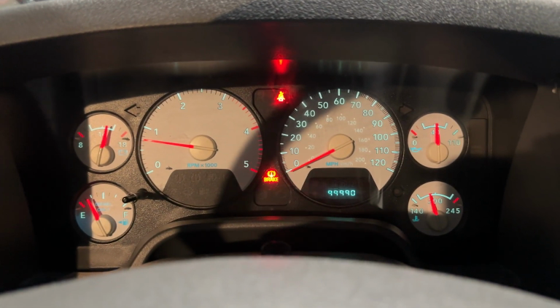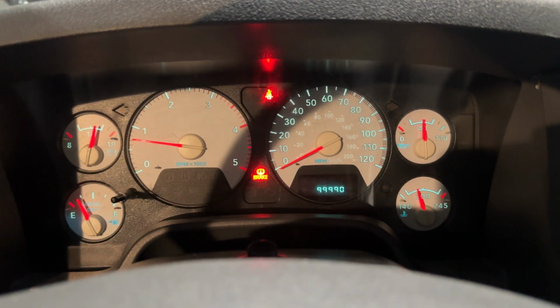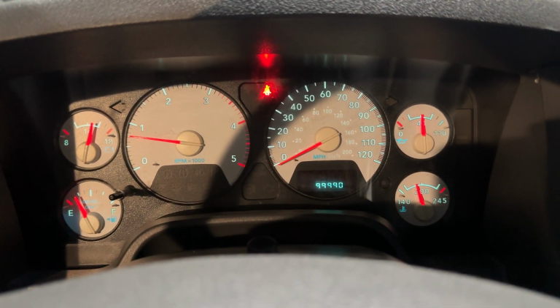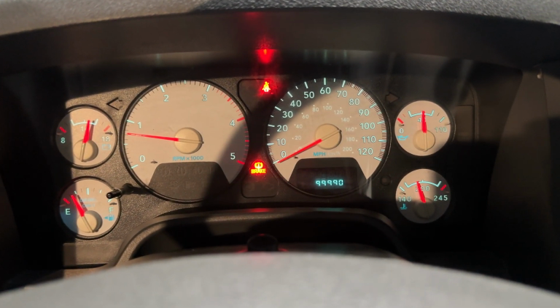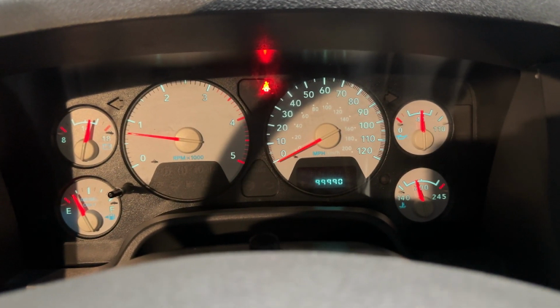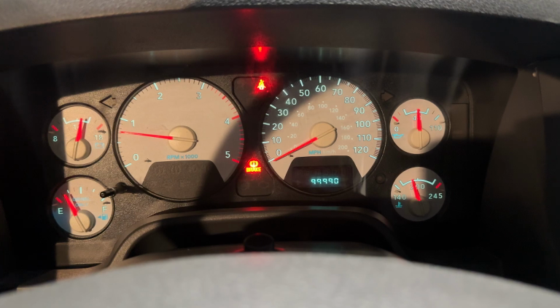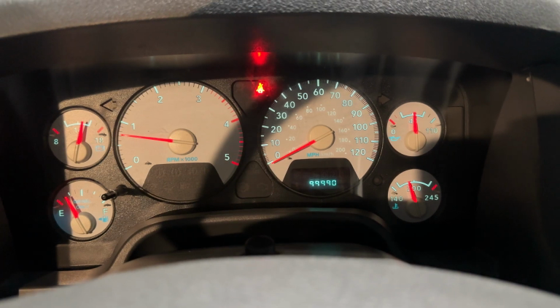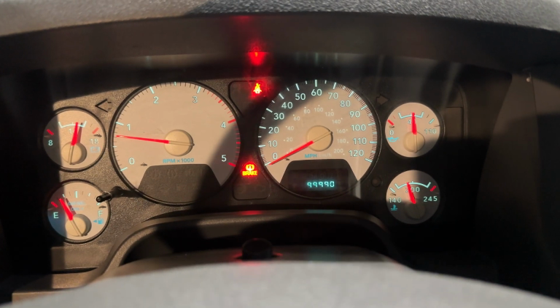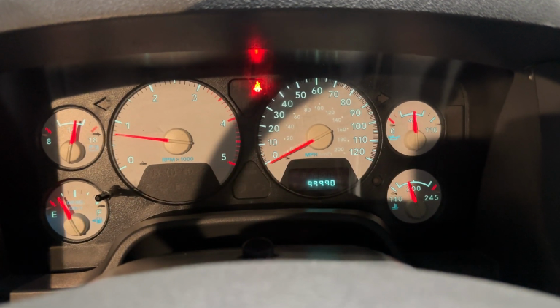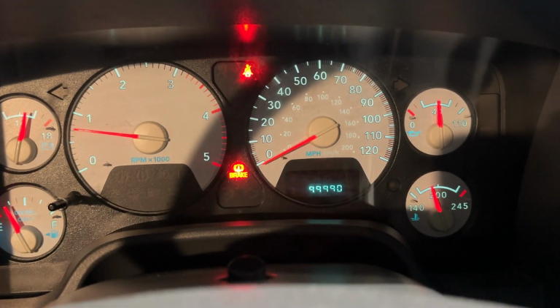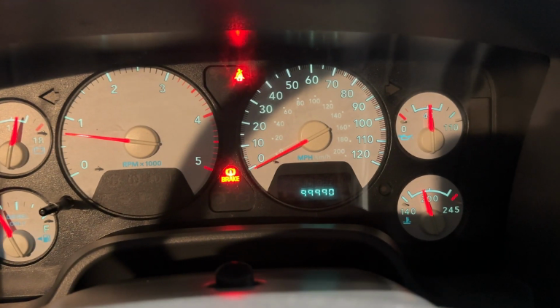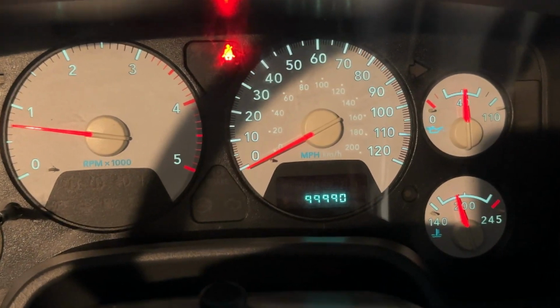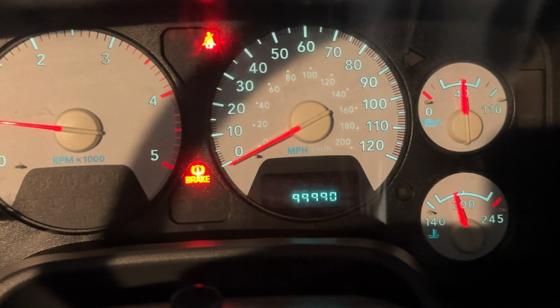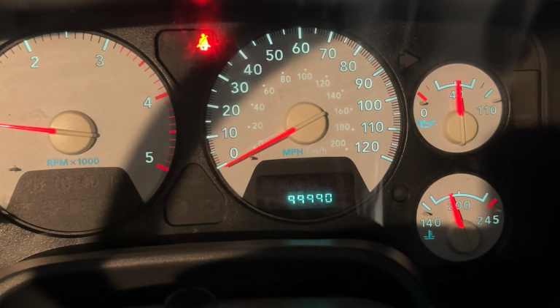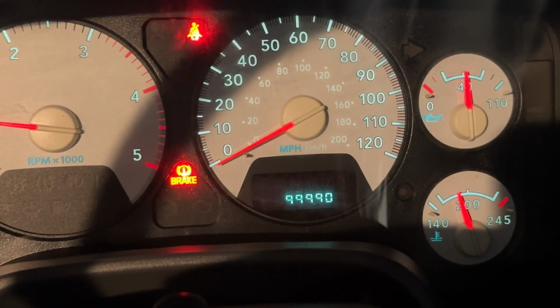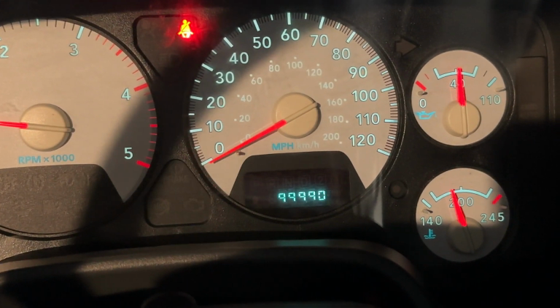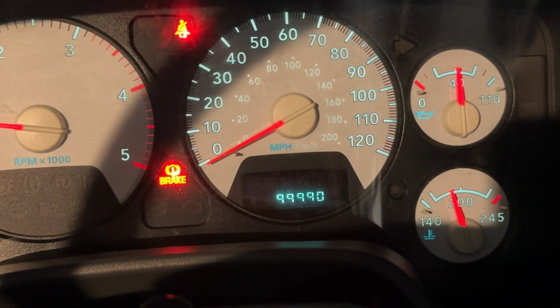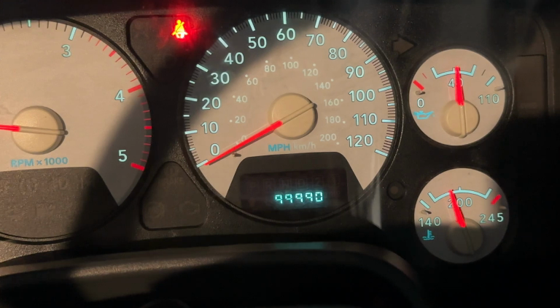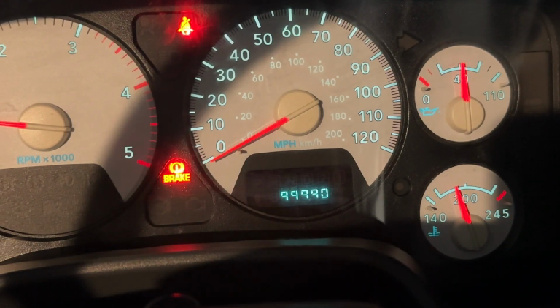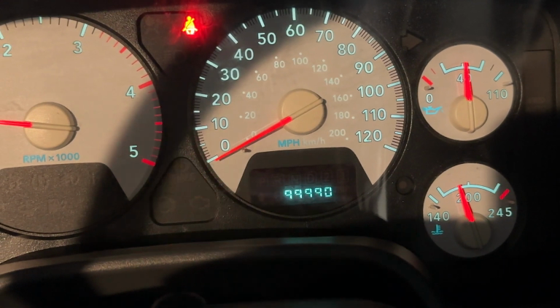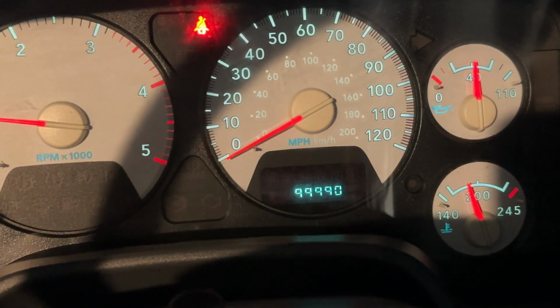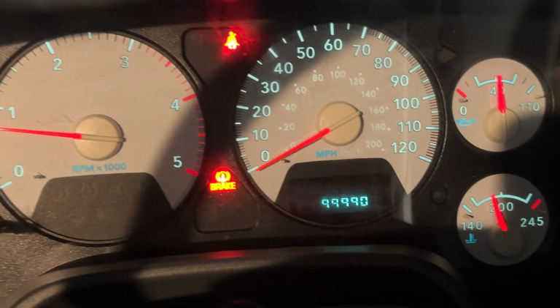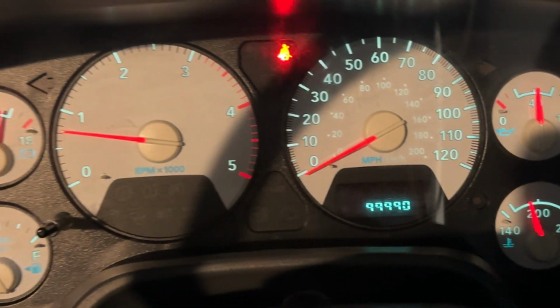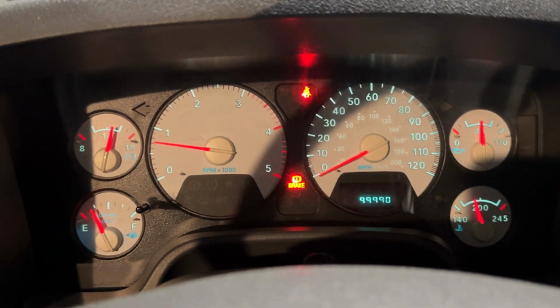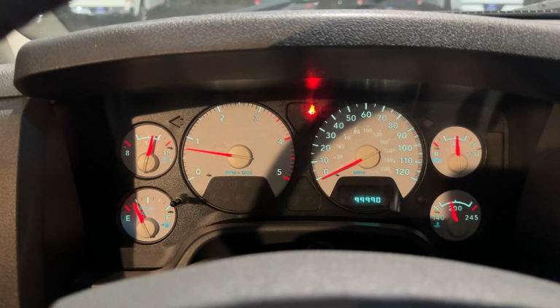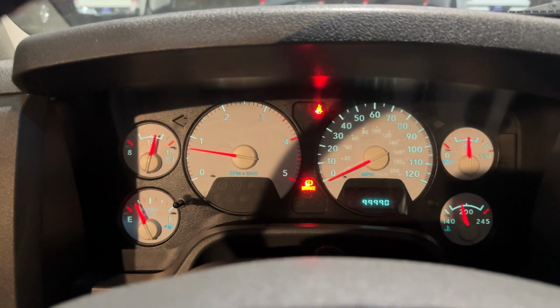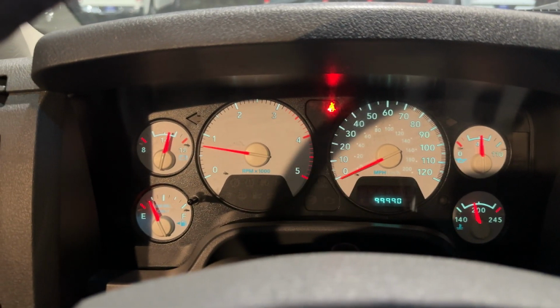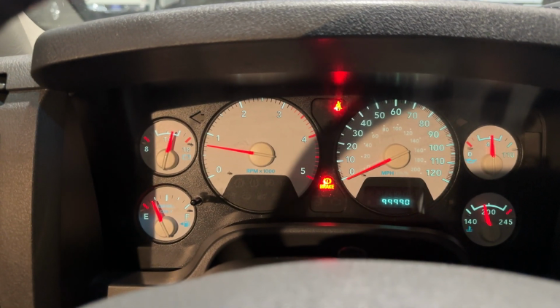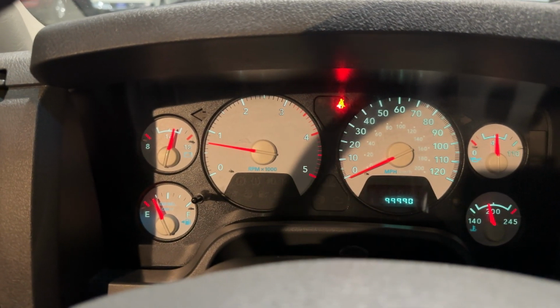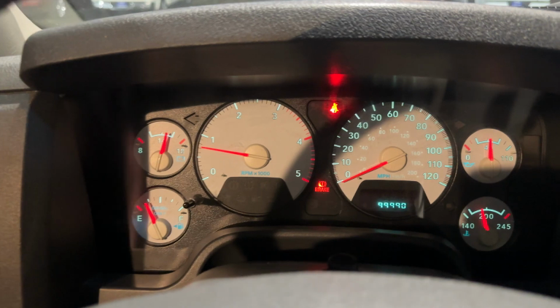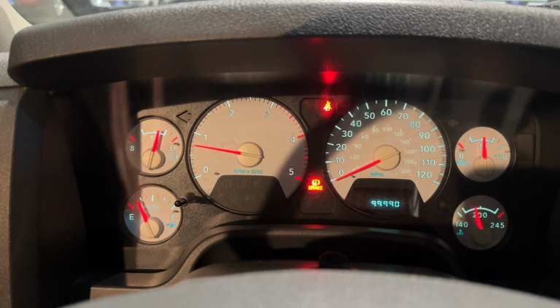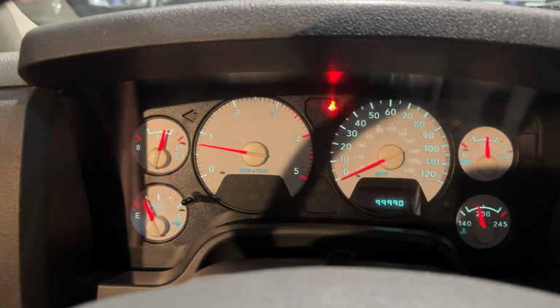This video has been requested by a customer that already bought this truck. The temperature — I want to make sure you guys can see that — temperature is right there where it should be. No warning lights; that's only the brake light.